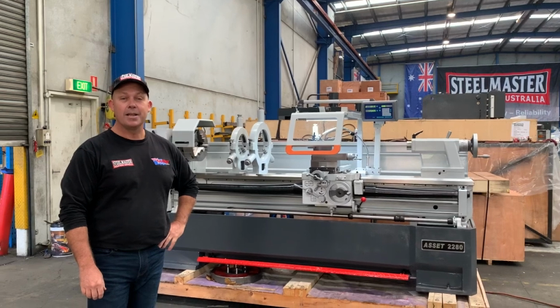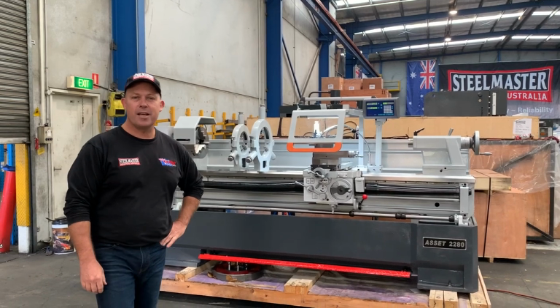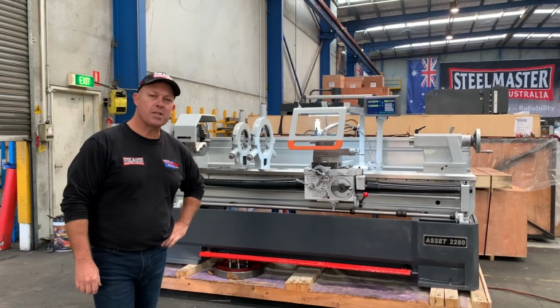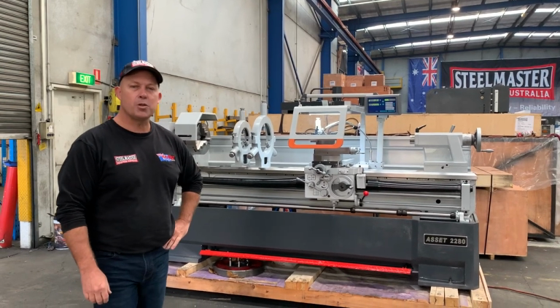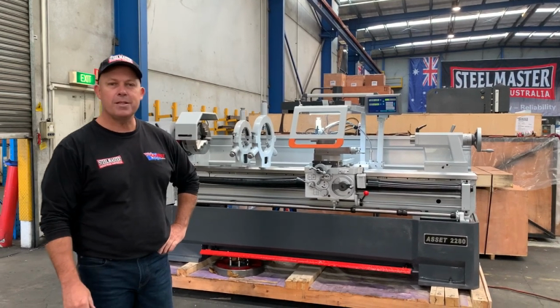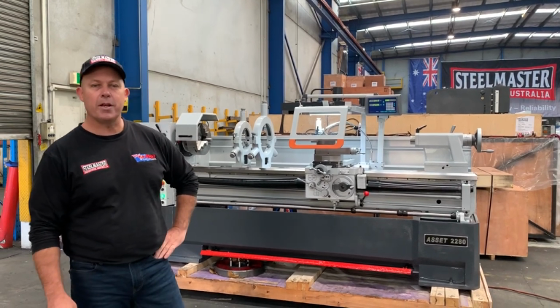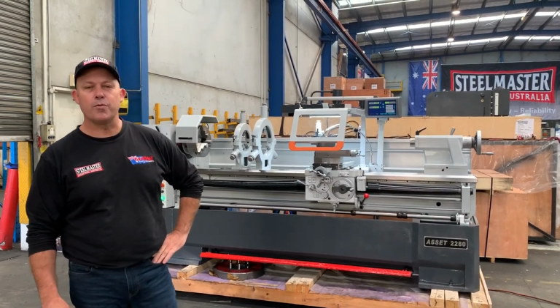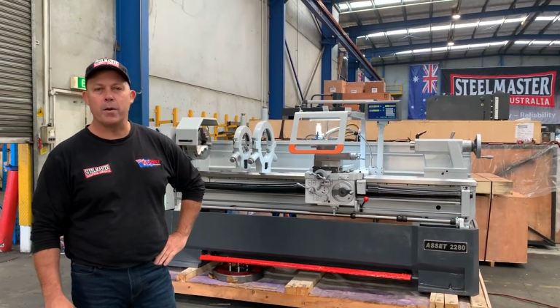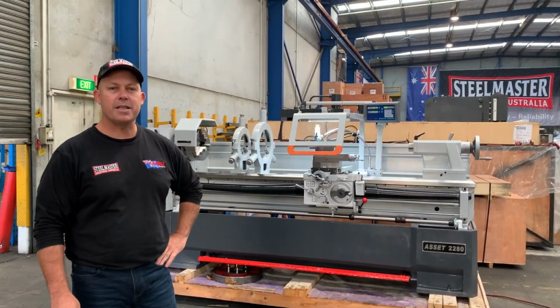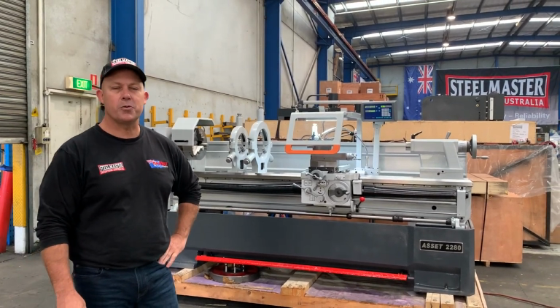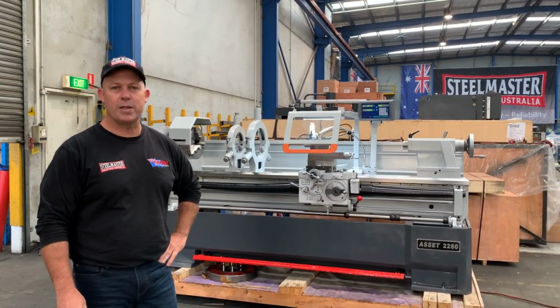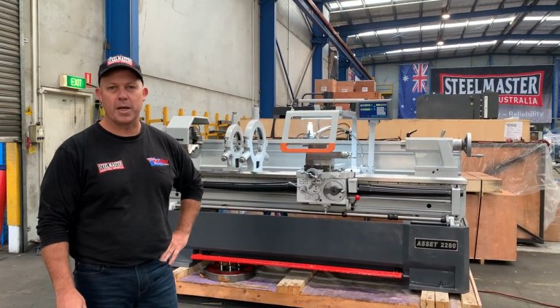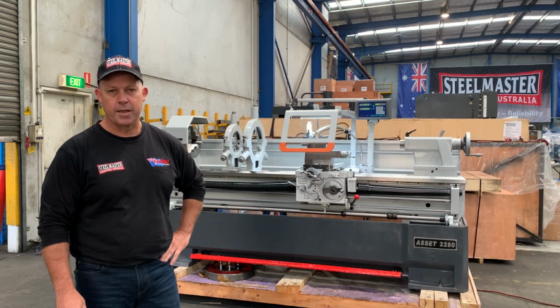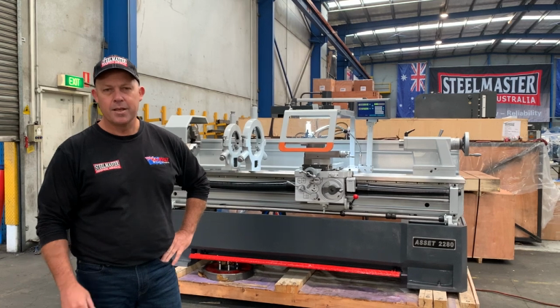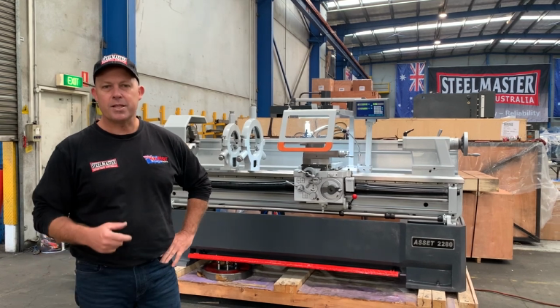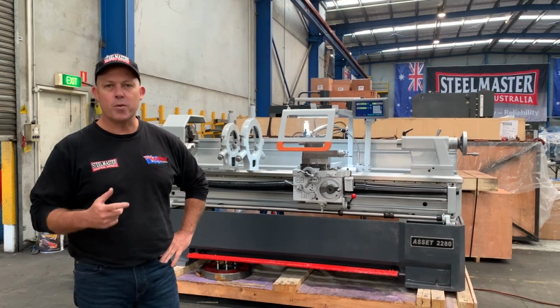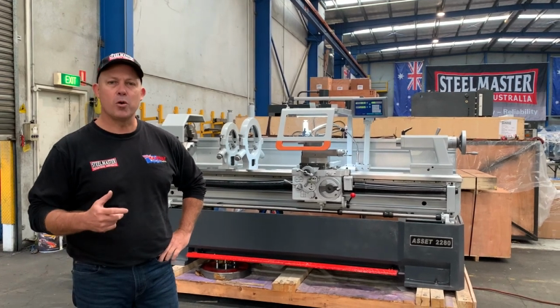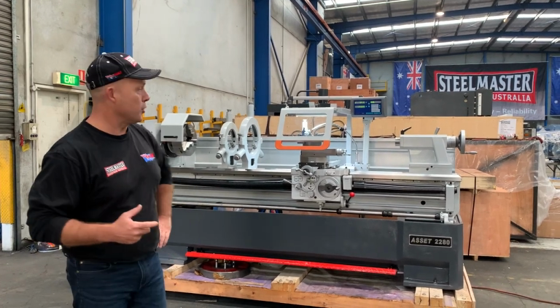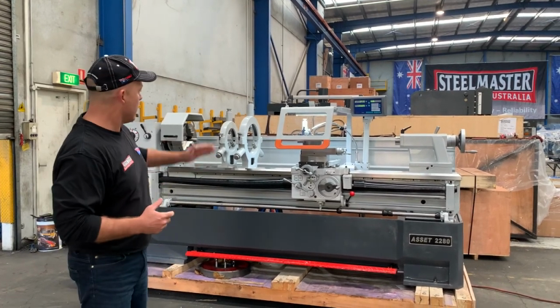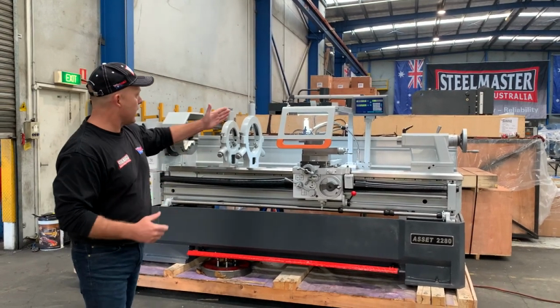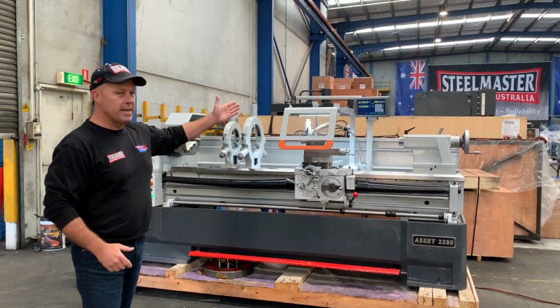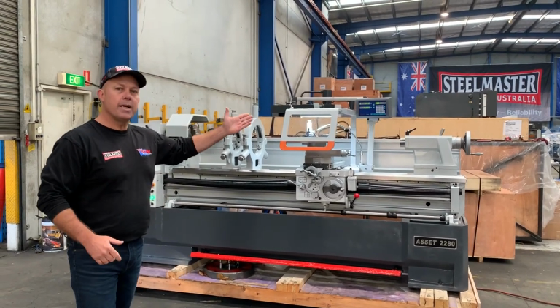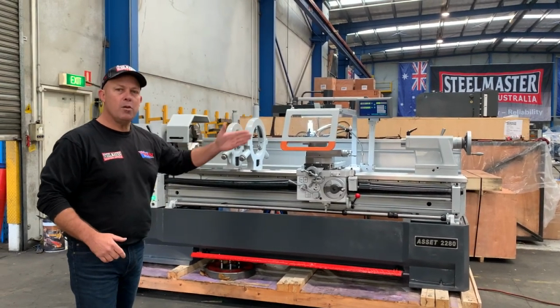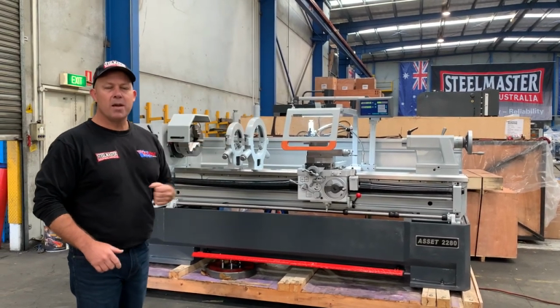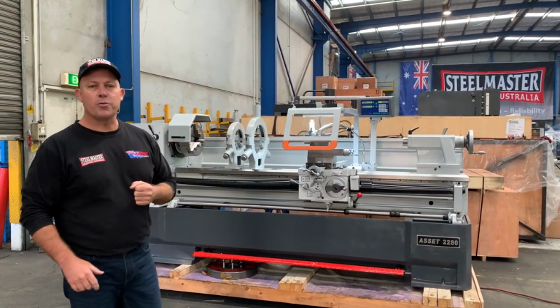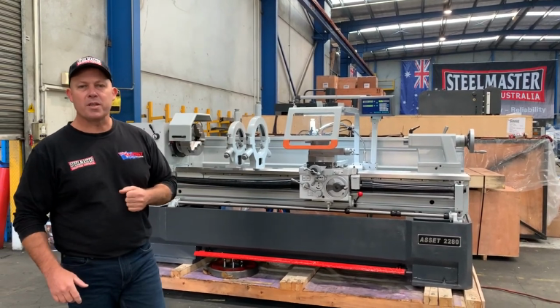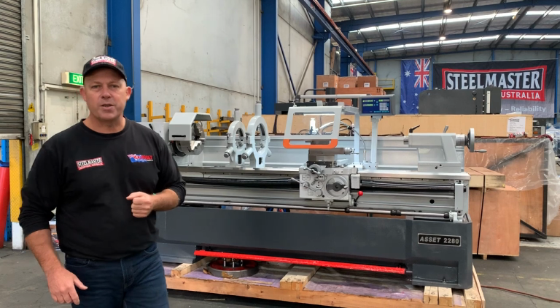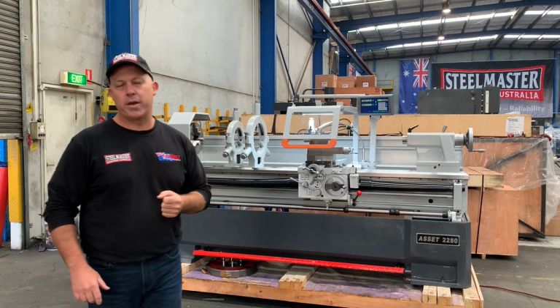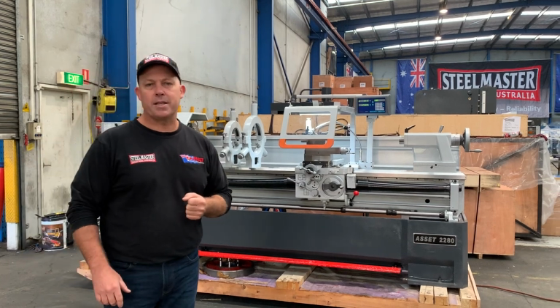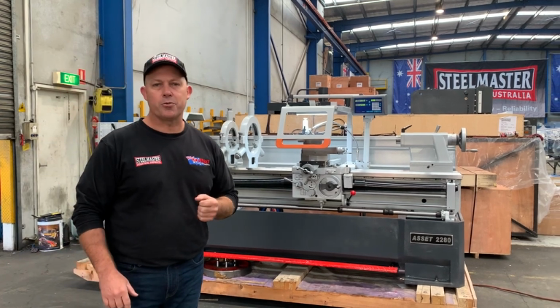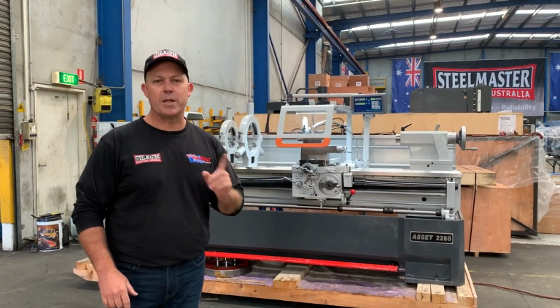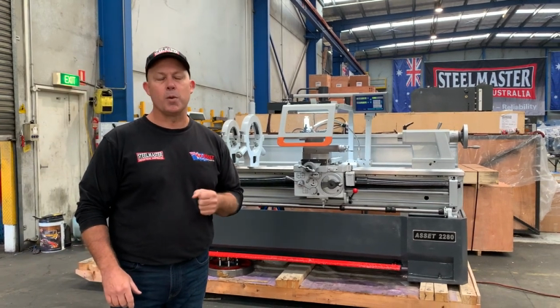Hey guys, Dave from Masterclate Machinery. Today we're going to overview our Asset Industrial 2280 blade. This is a new improved model with a new updated DRO and we'll run you through some of the key features of our Asset Industrial 2280.